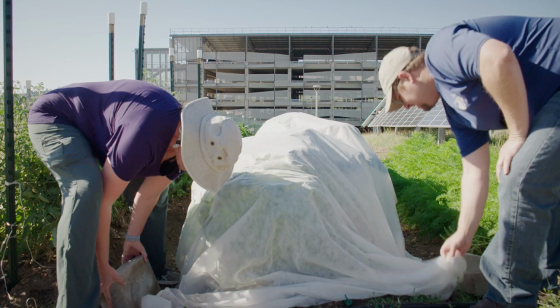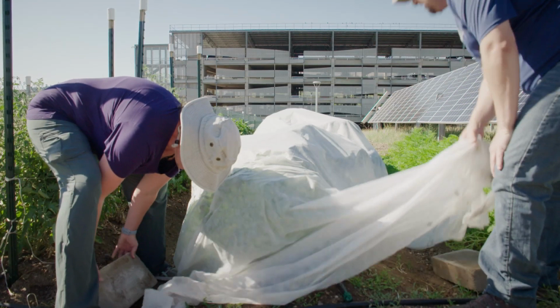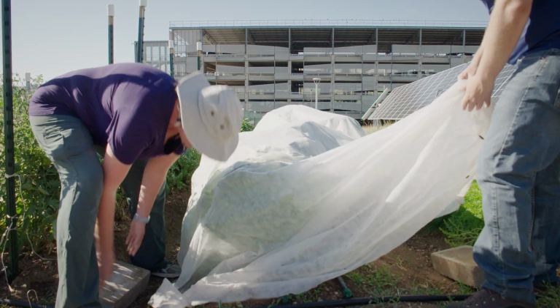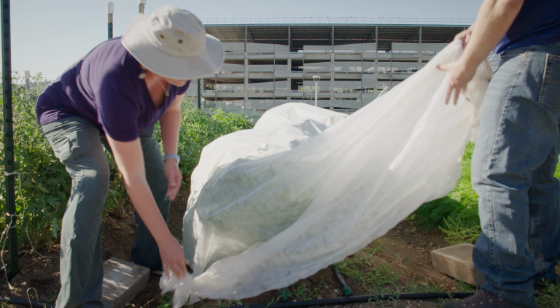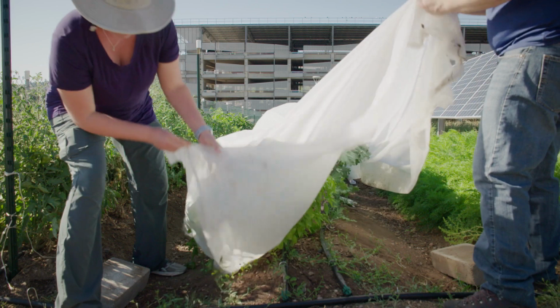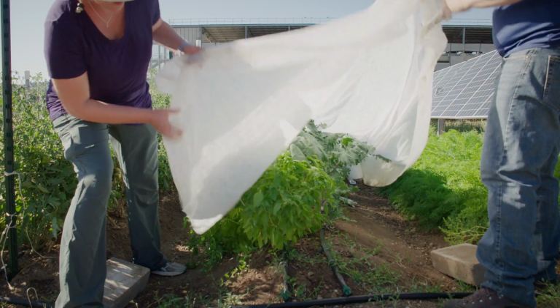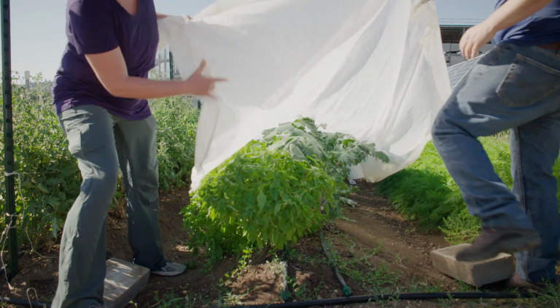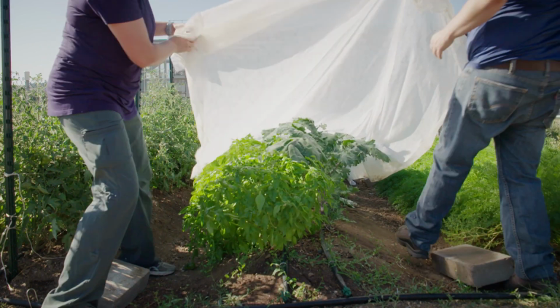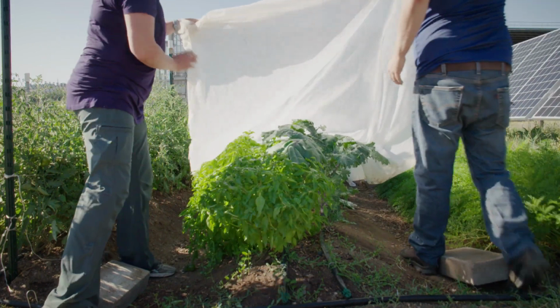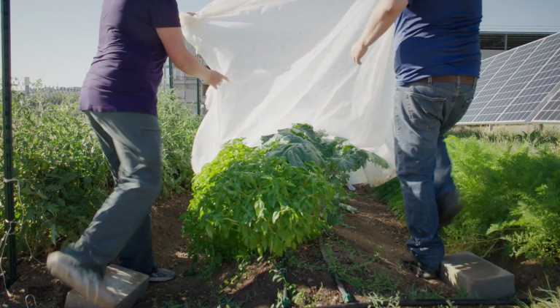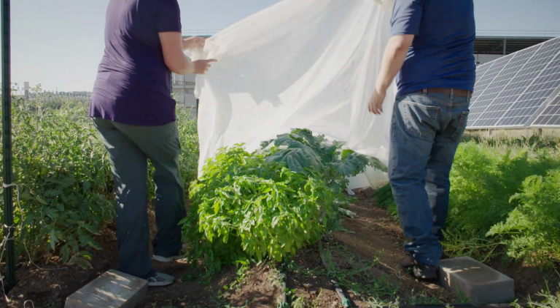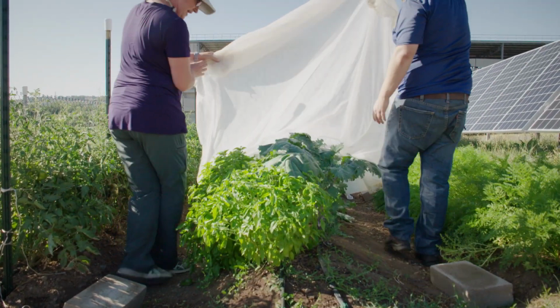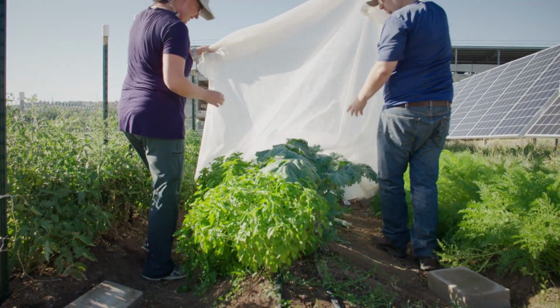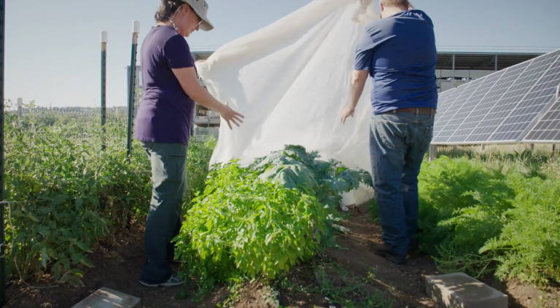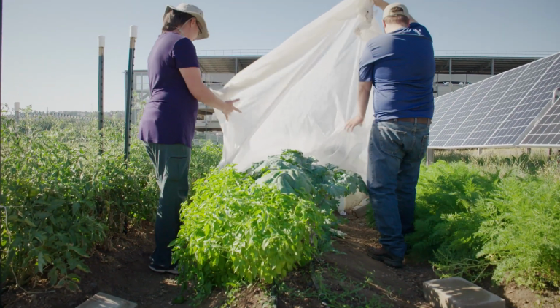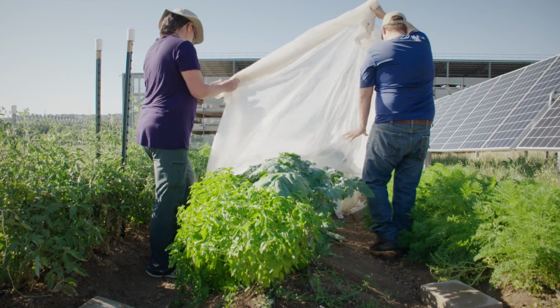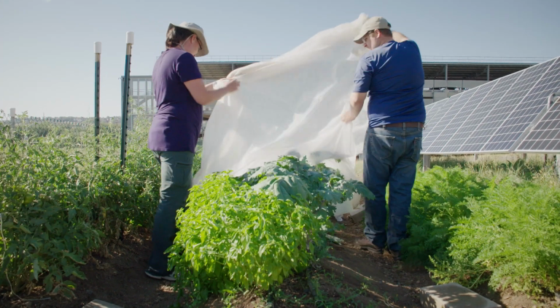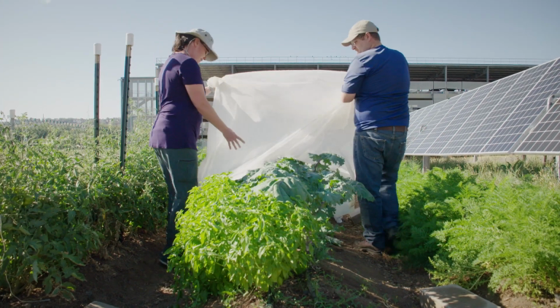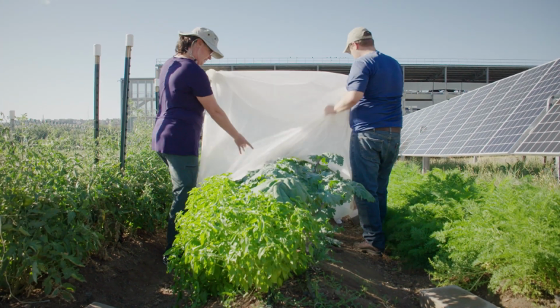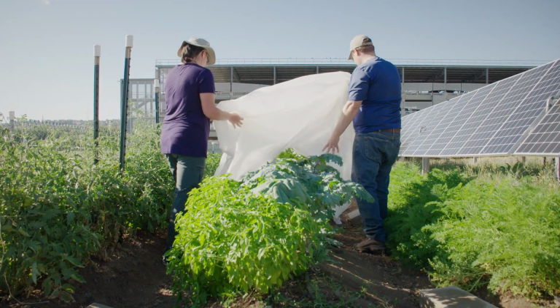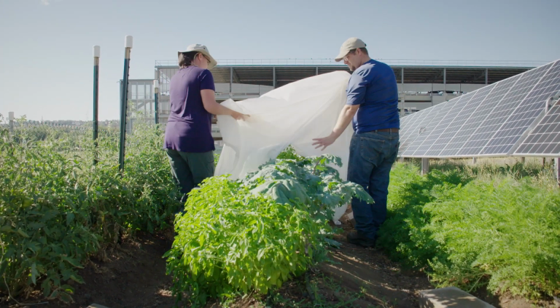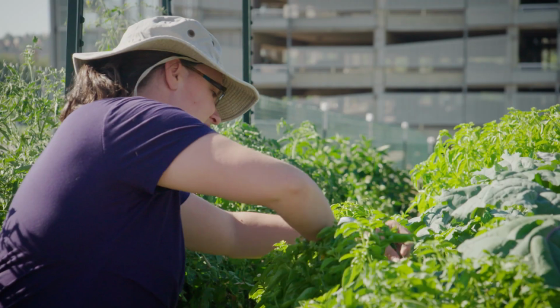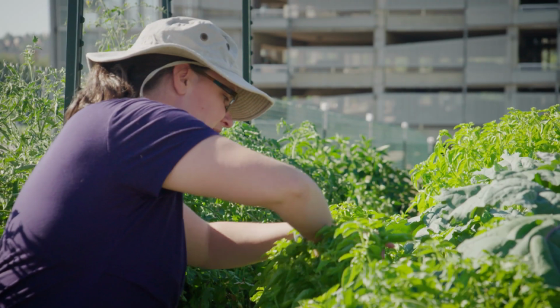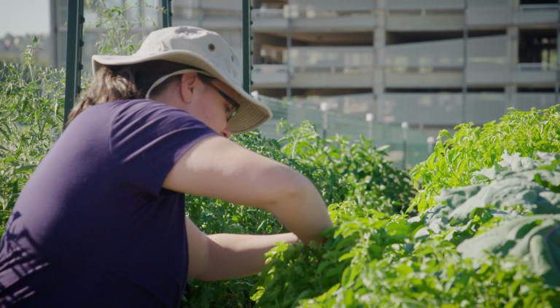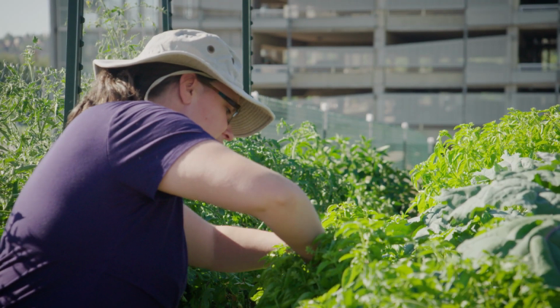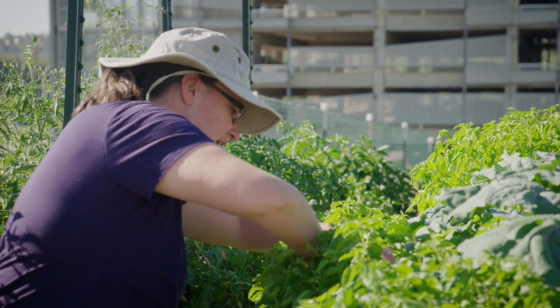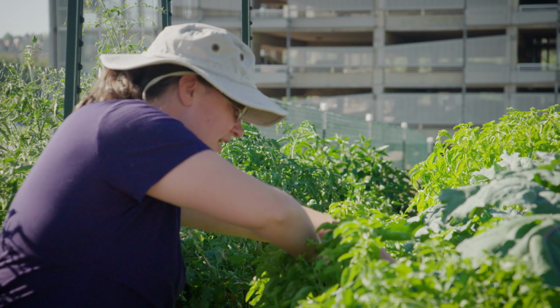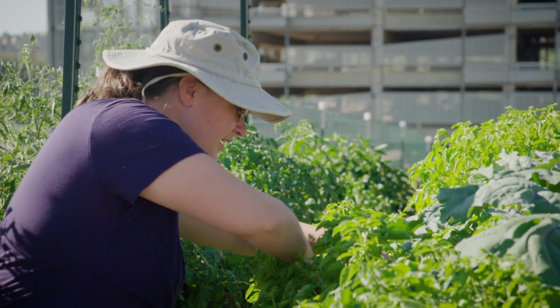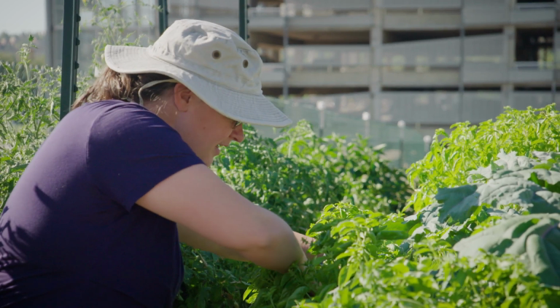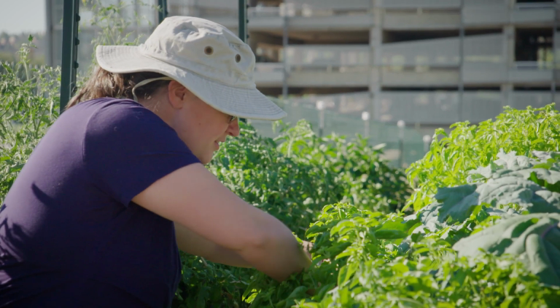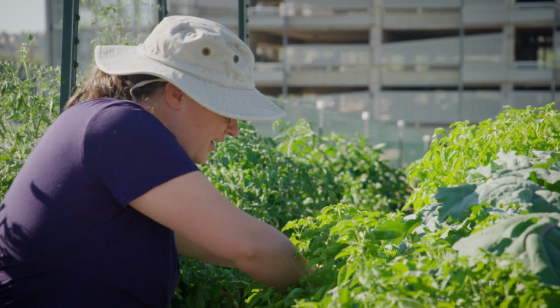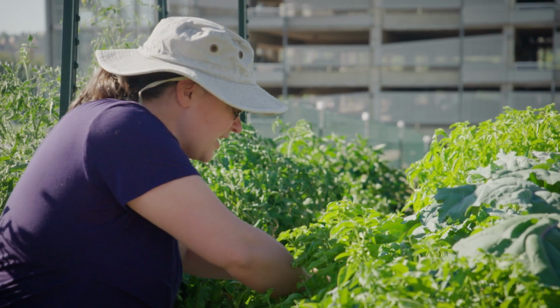There's a lot of concern that solar panels will start to compete with agricultural land, because we still need food and we still need power. The idea is that if we can combine these two things, that land use concern goes away — agriculture is not threatened and we're getting the energy that we need.